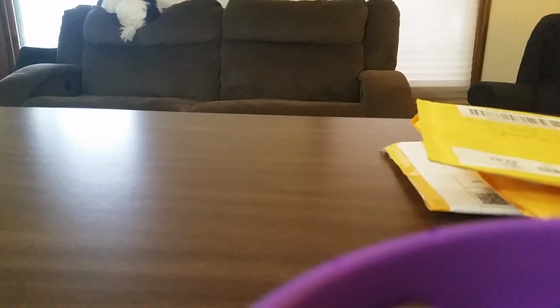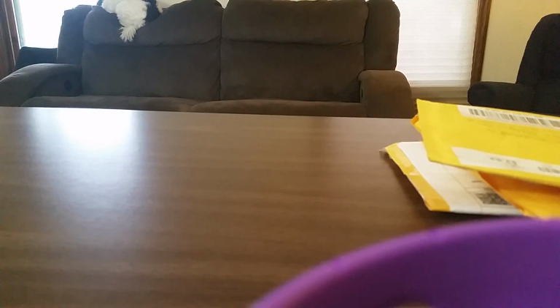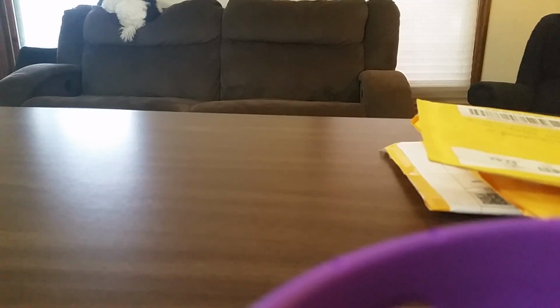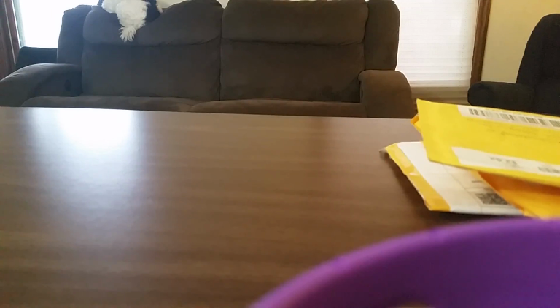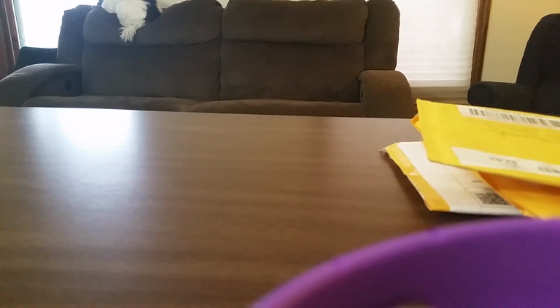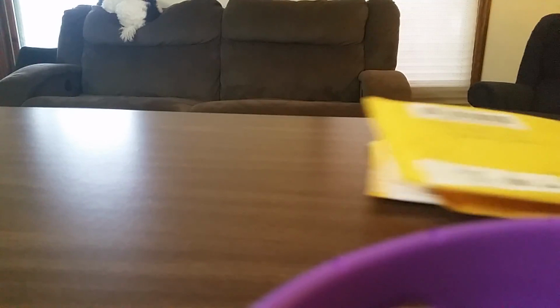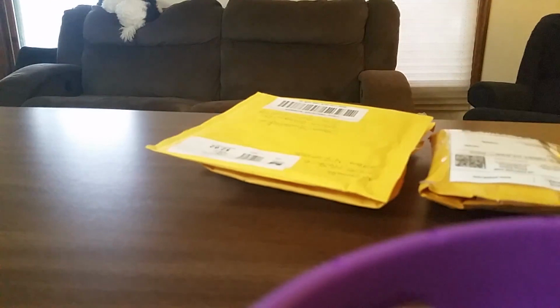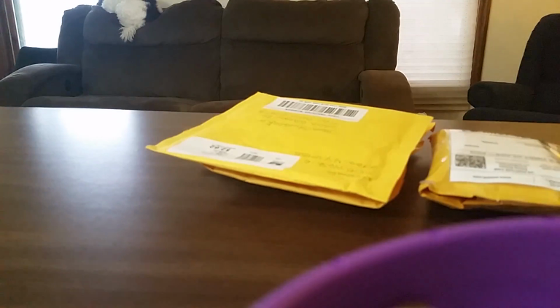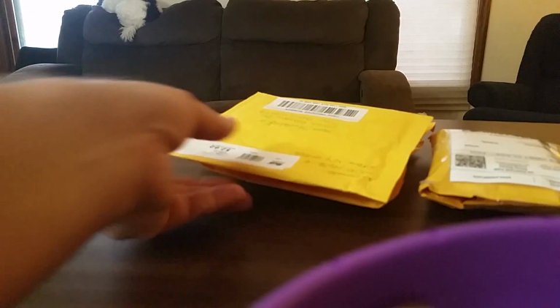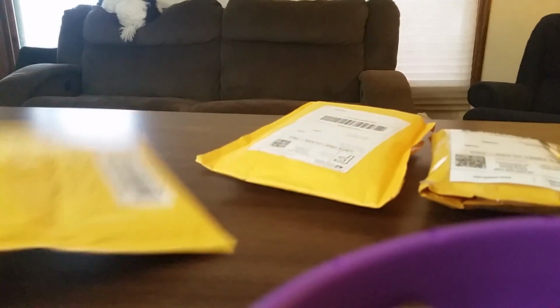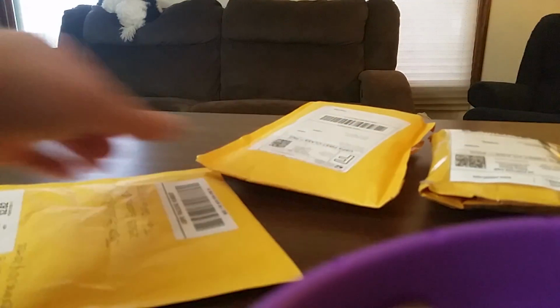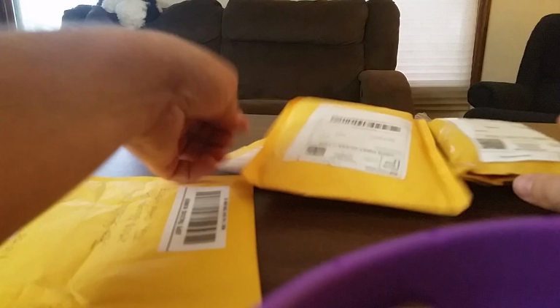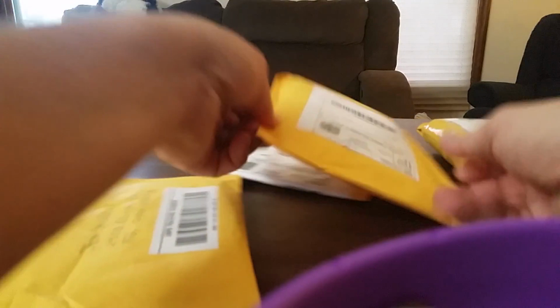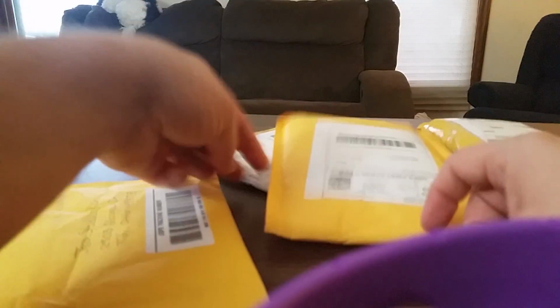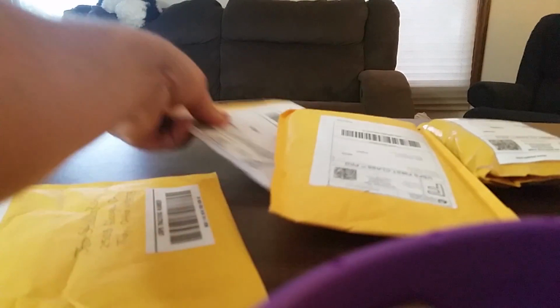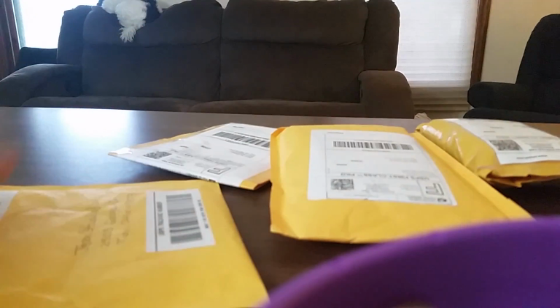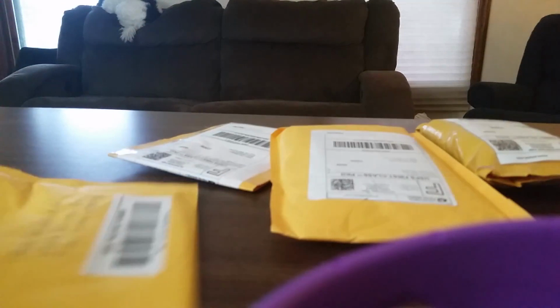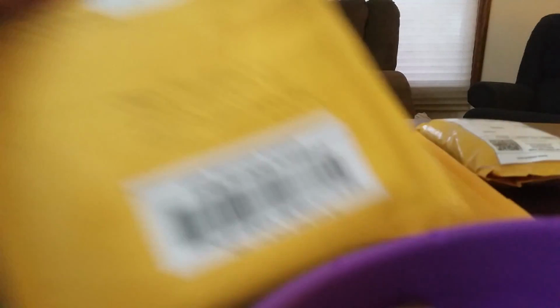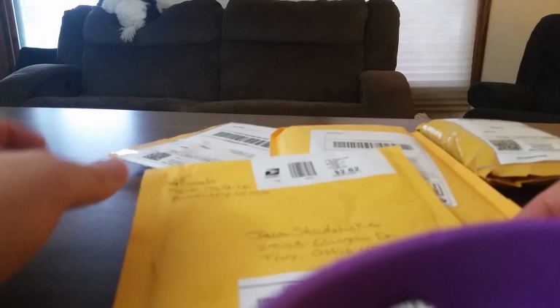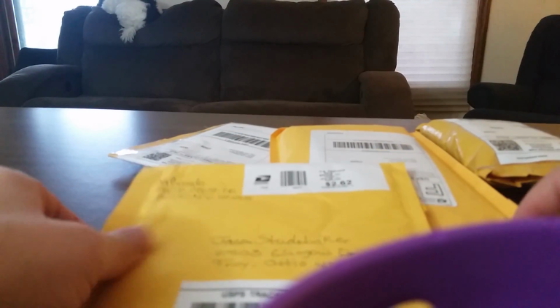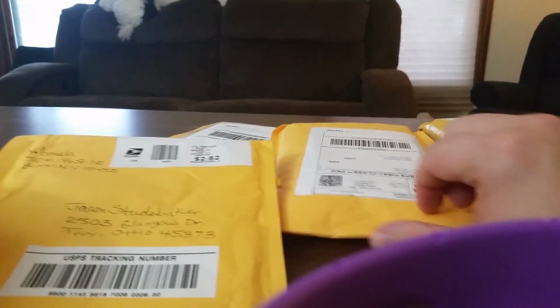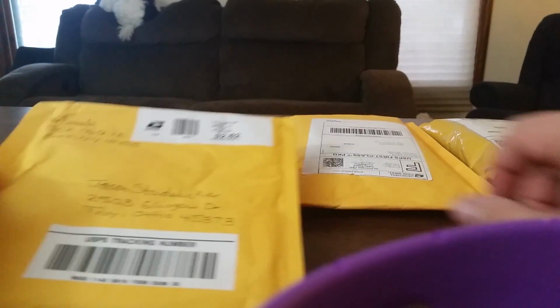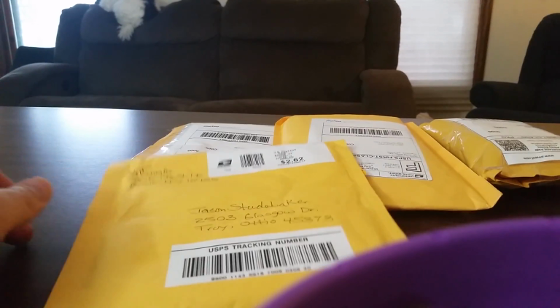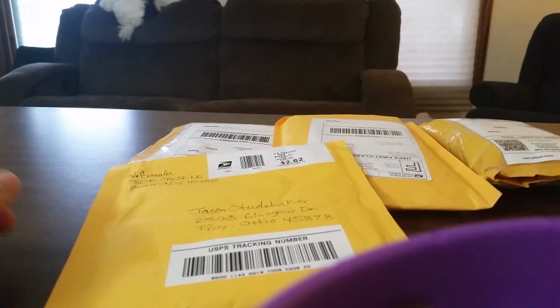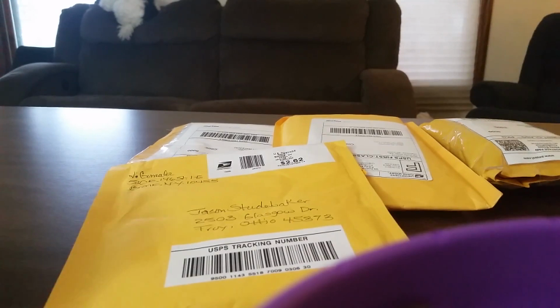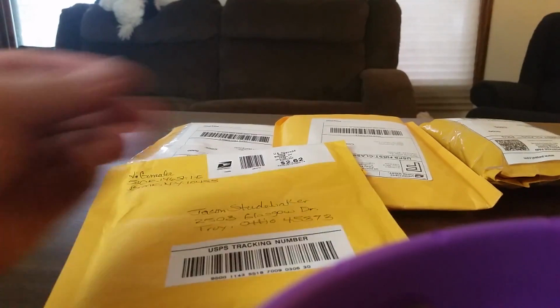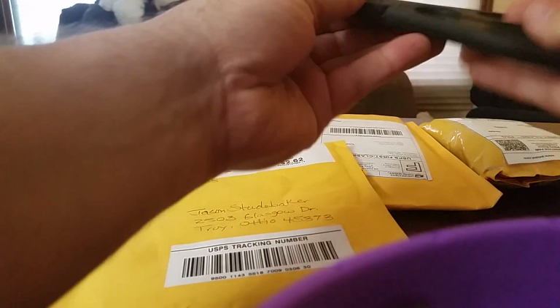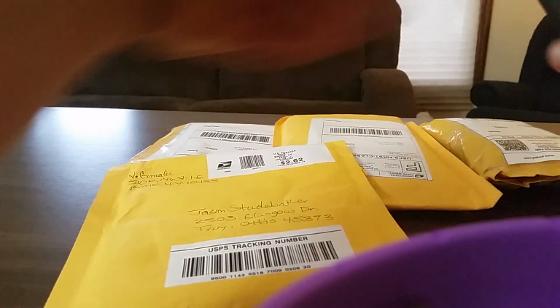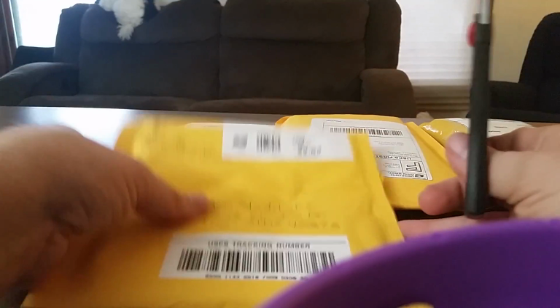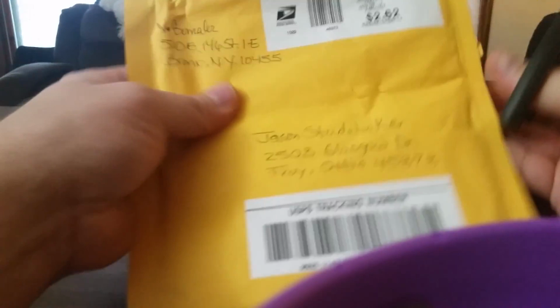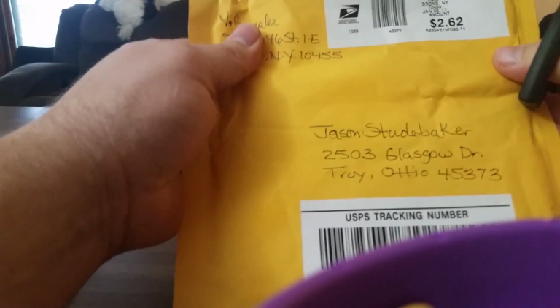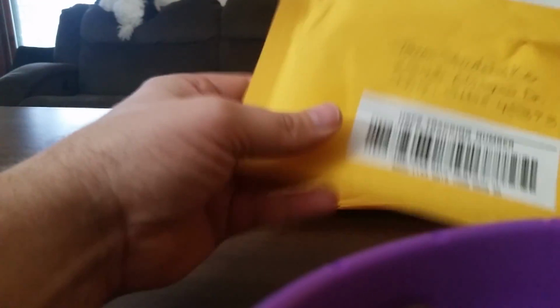Hello, welcome to another mail day. We've got four packages here, some of them from breaks, some of them from individual purchases, so let's just get started.